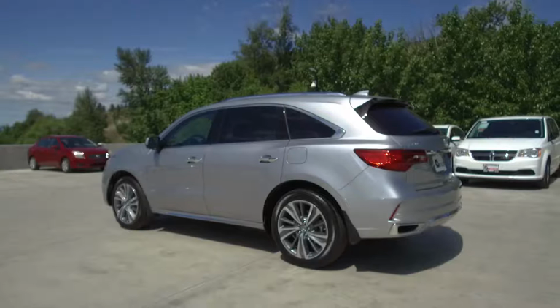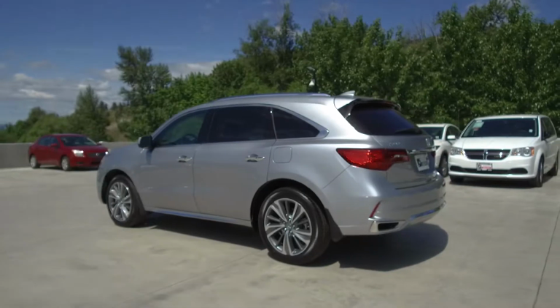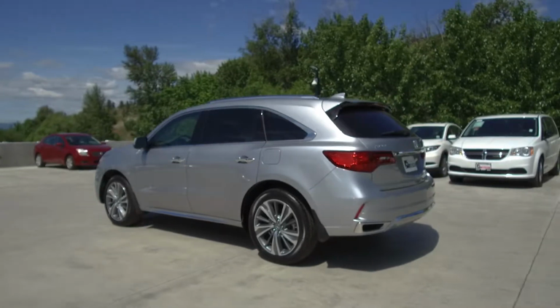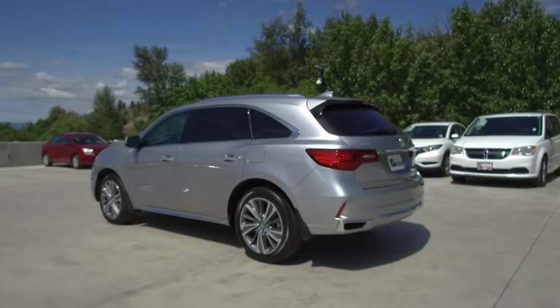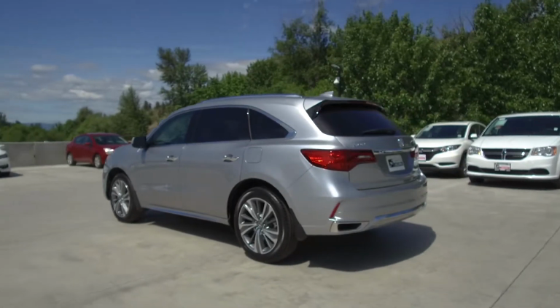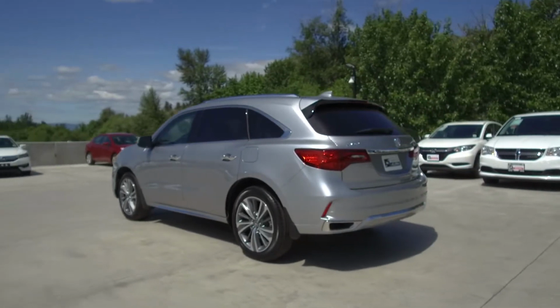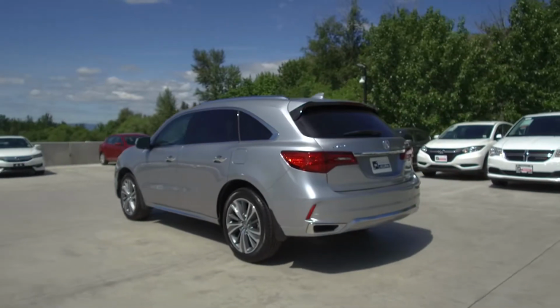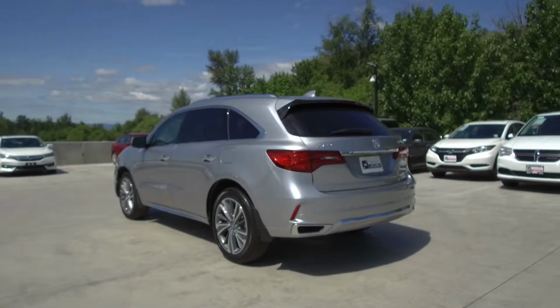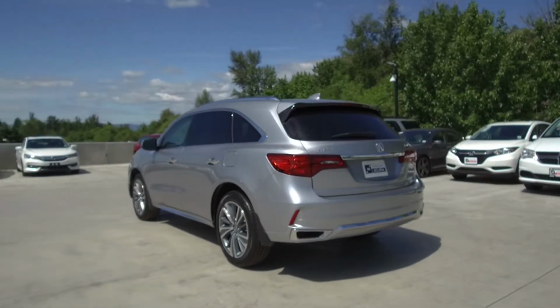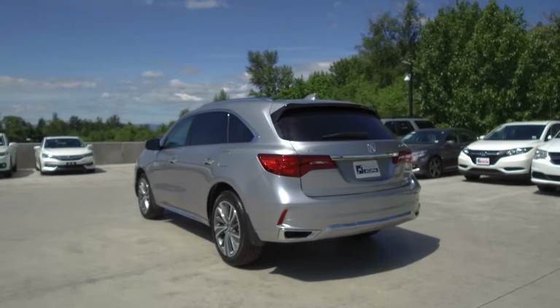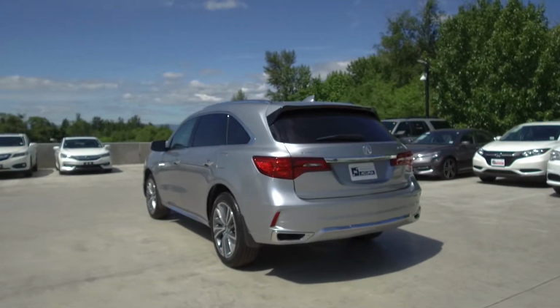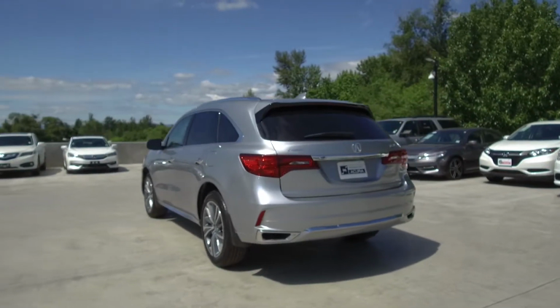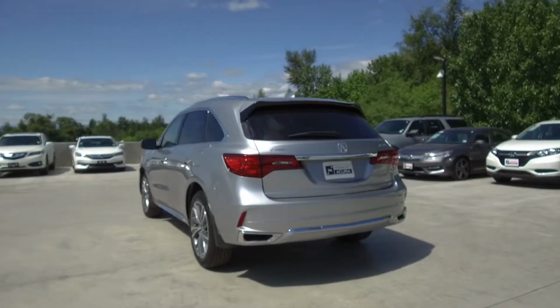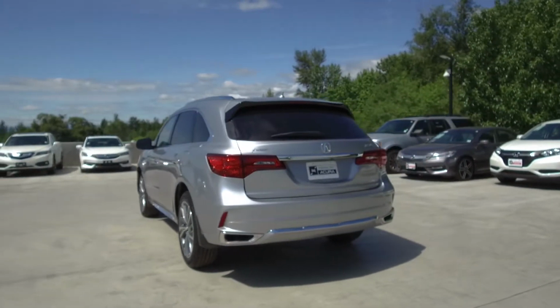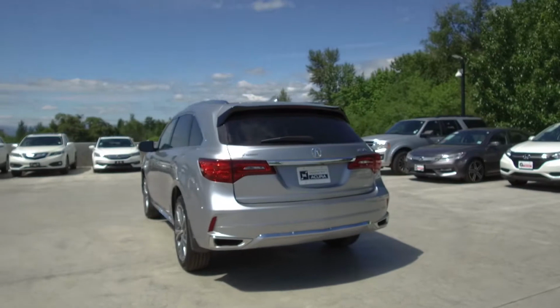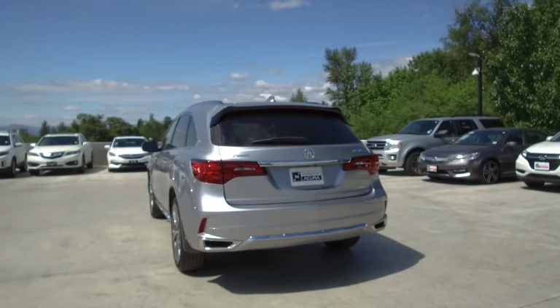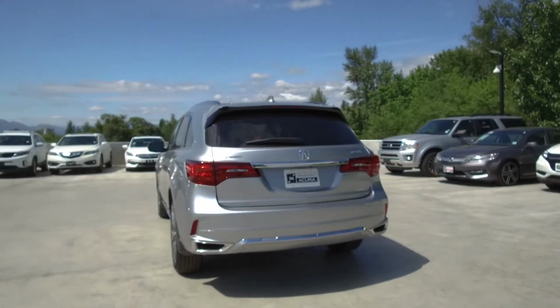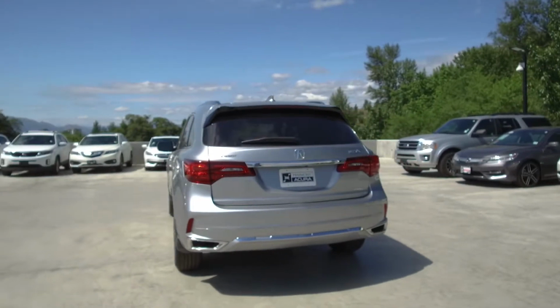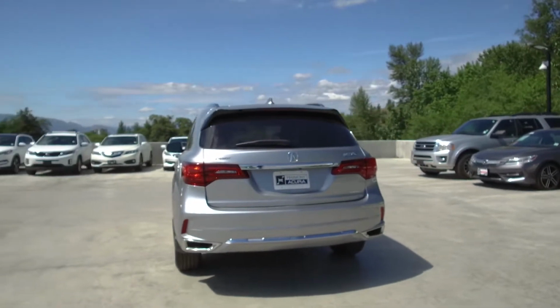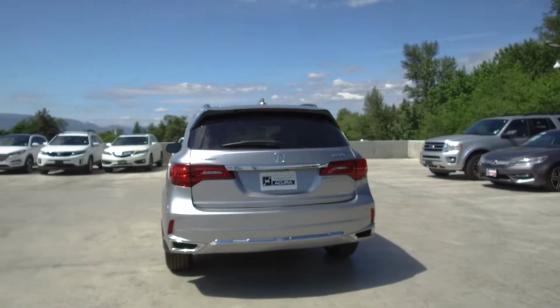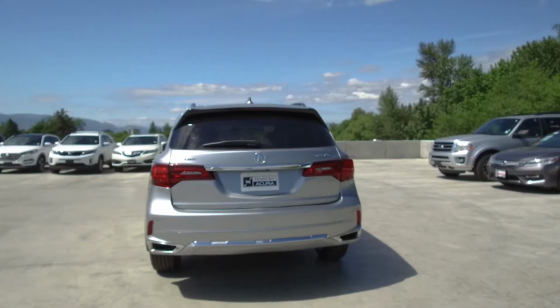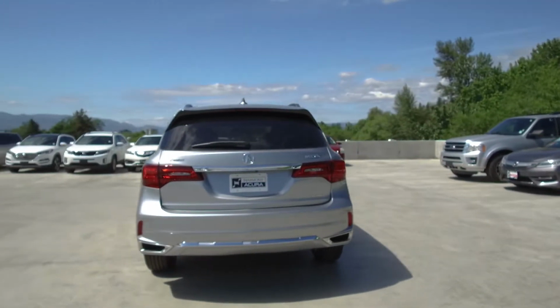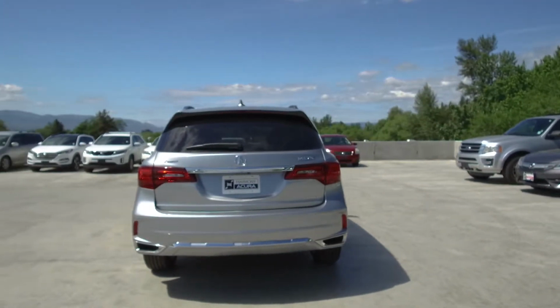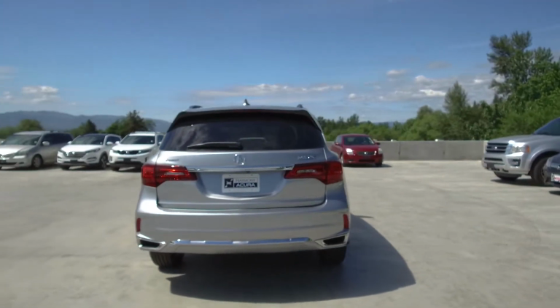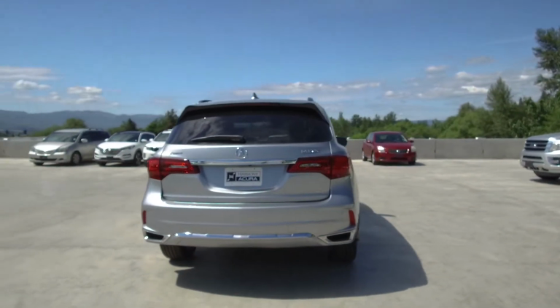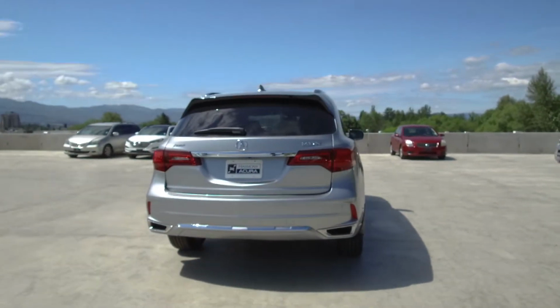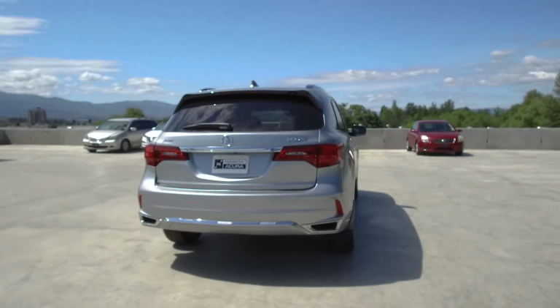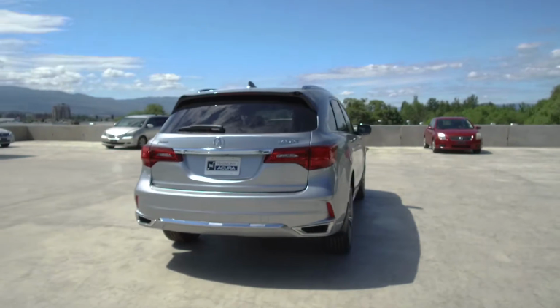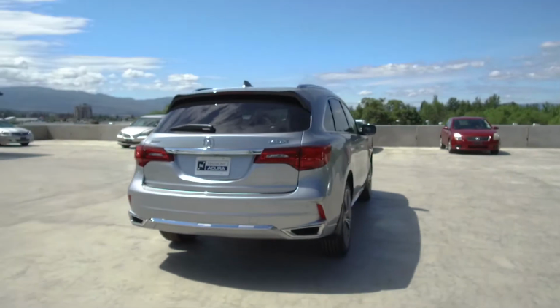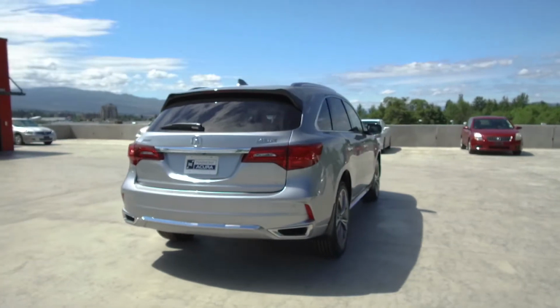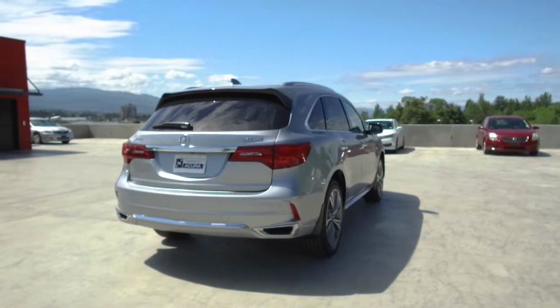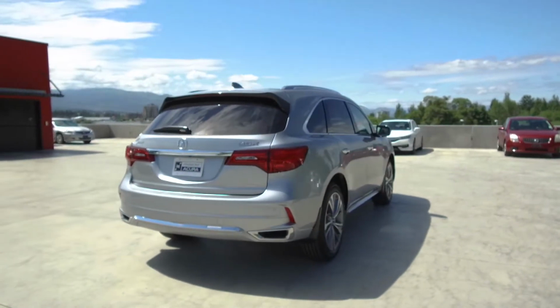This MDX comes with safety features such as a tire pressure monitoring system, driver's side airbags, dual airbags, side airbags, side curtain airbags, anti-lock brakes, and vehicle stability assist.